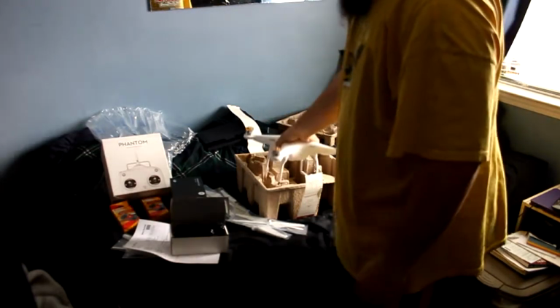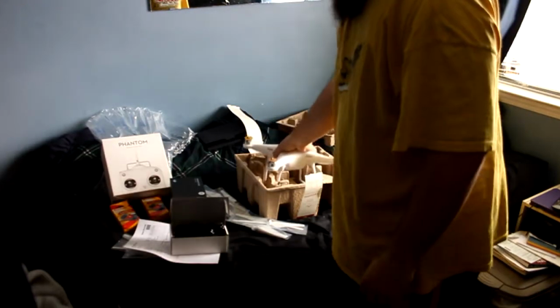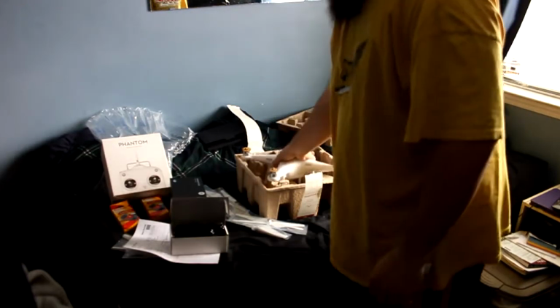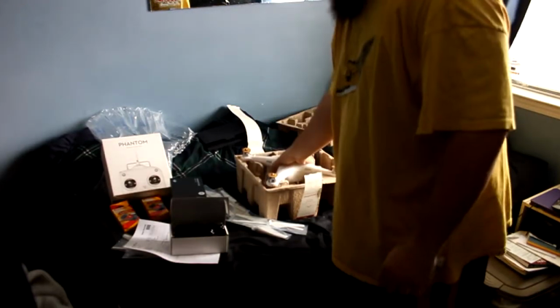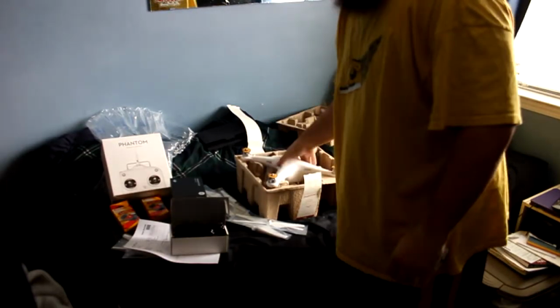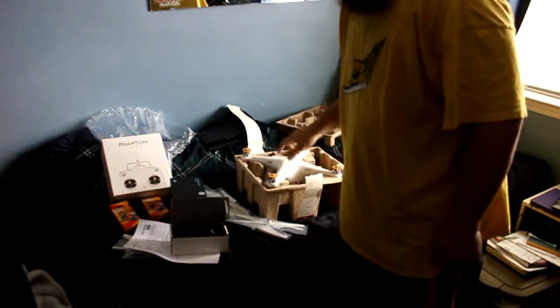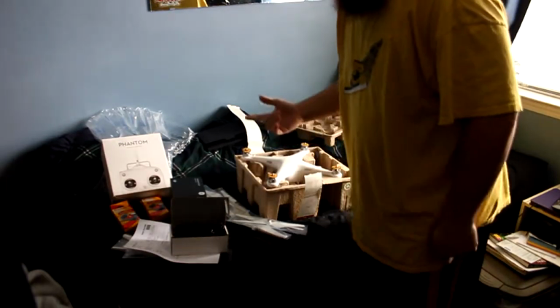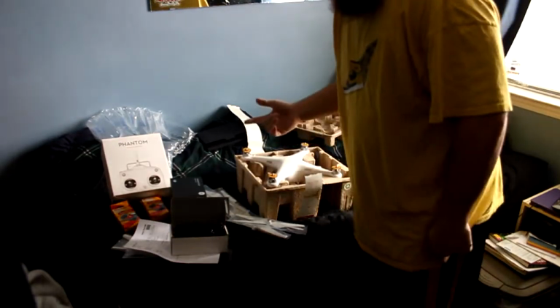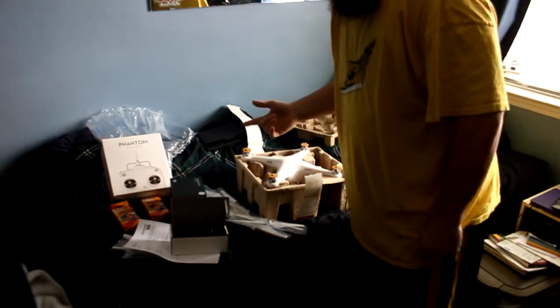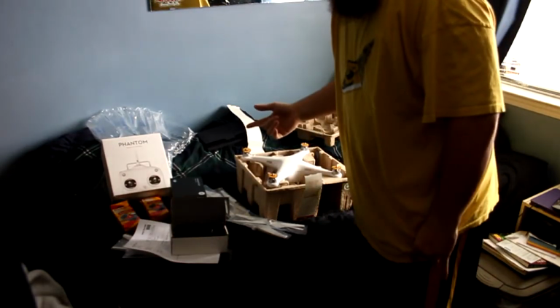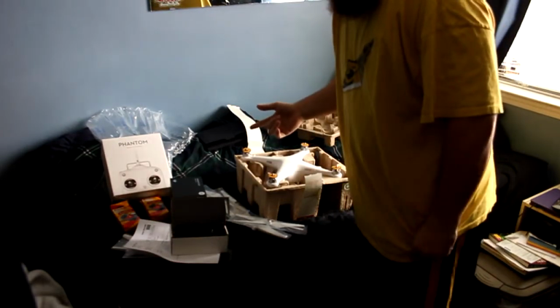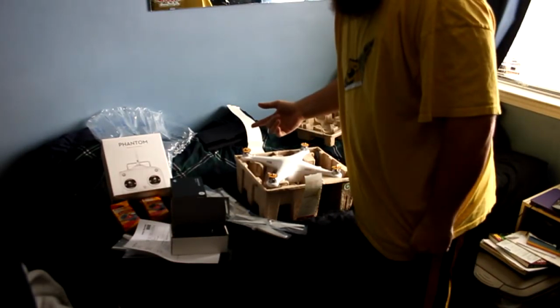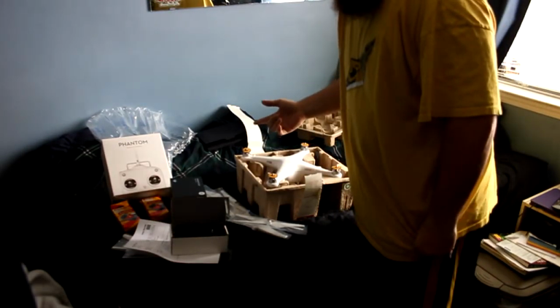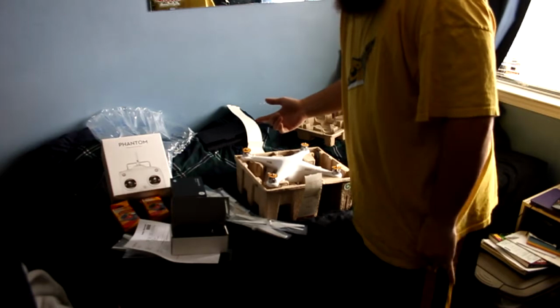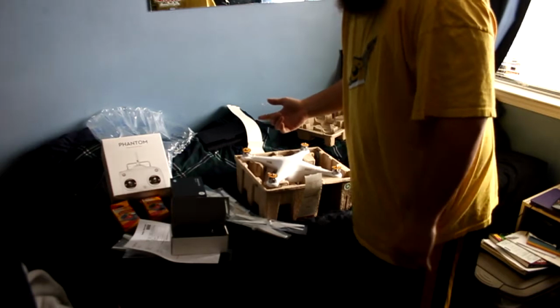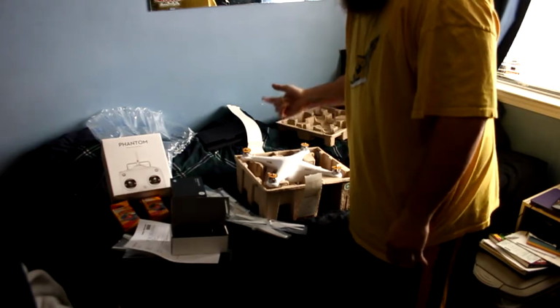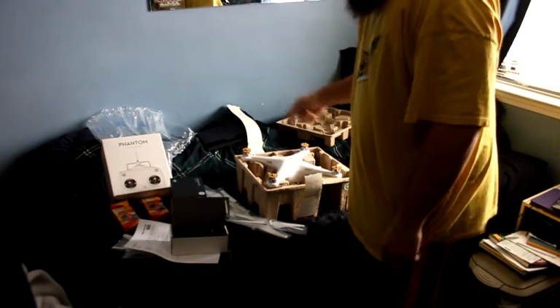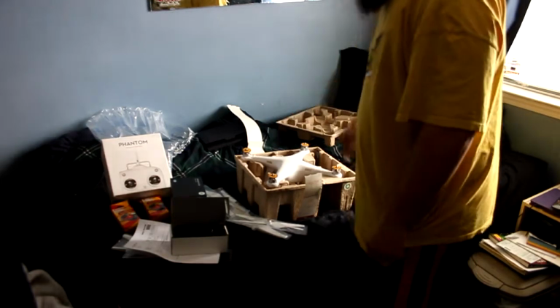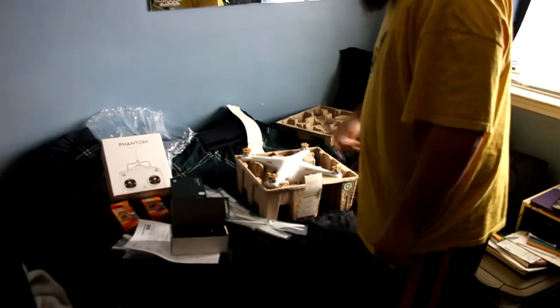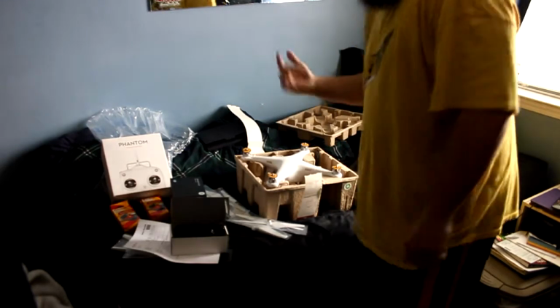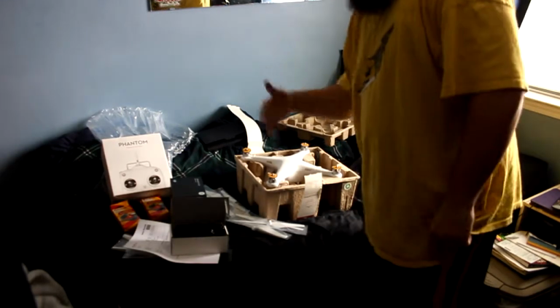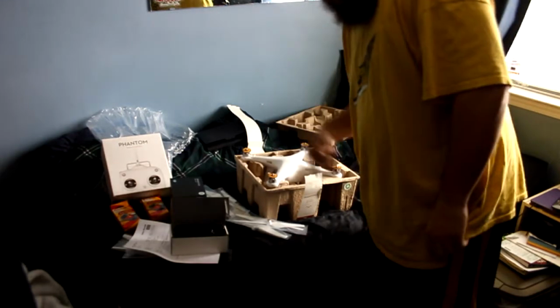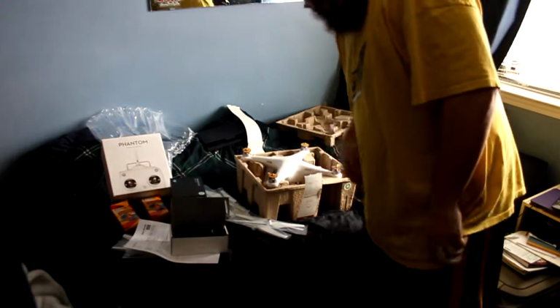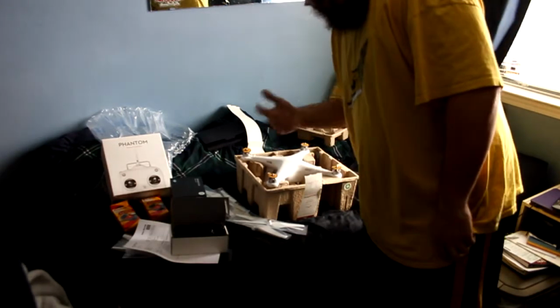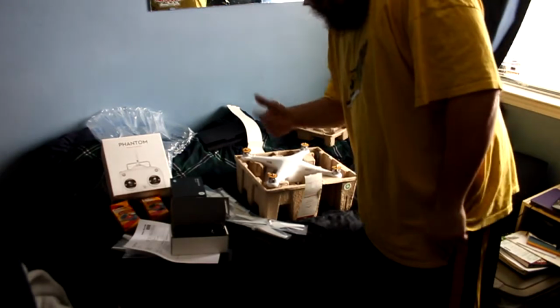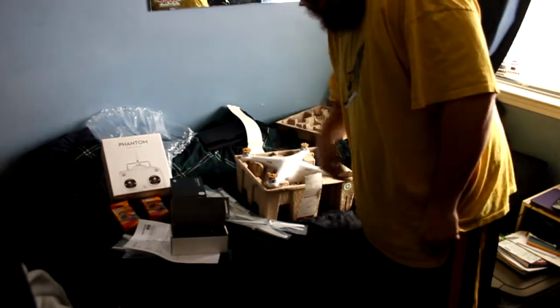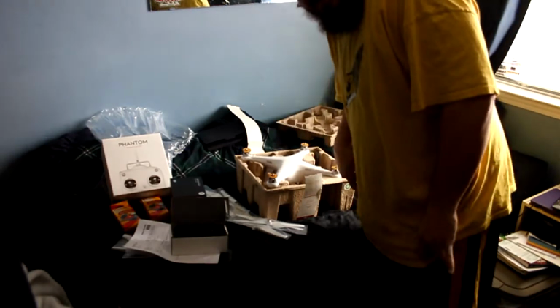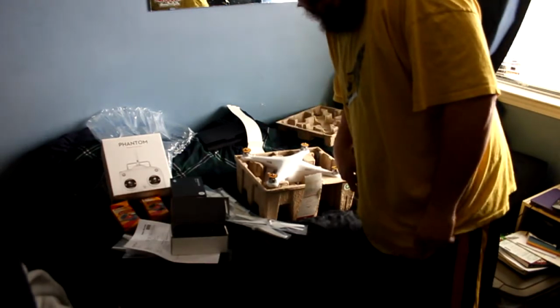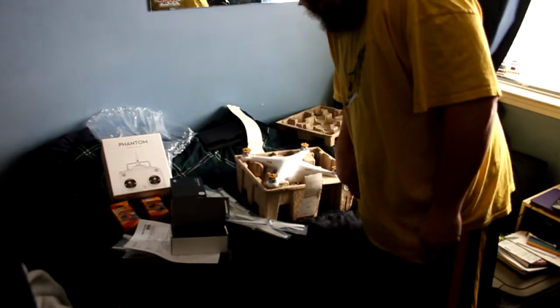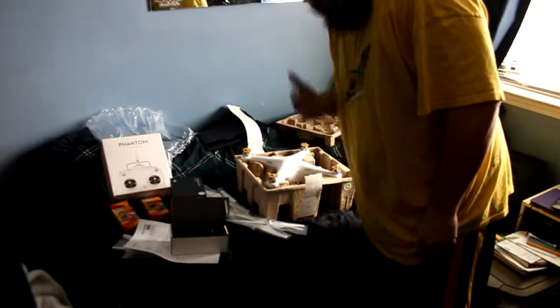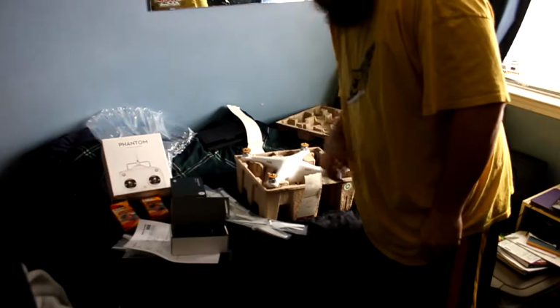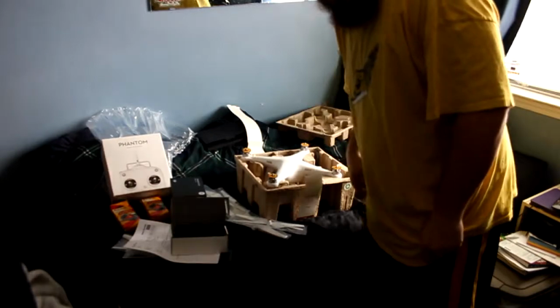I got my Phantom 2, guys. Get ready for the videos and pictures to start coming out. Dorian Pettiglue from DorianPettiglue.com — see ya!